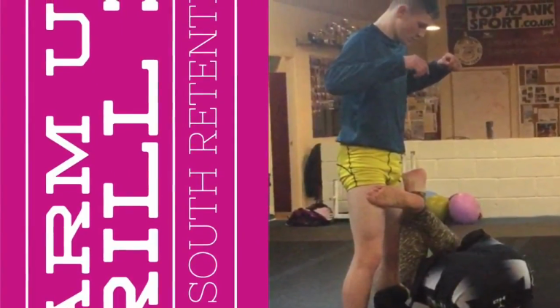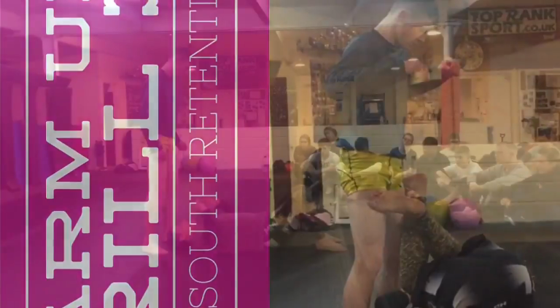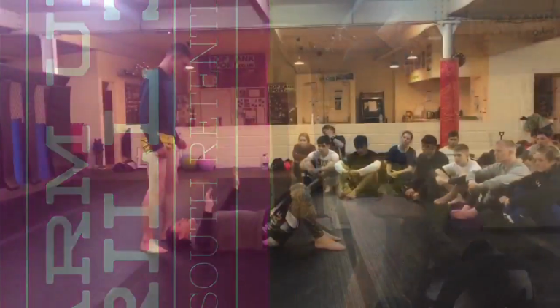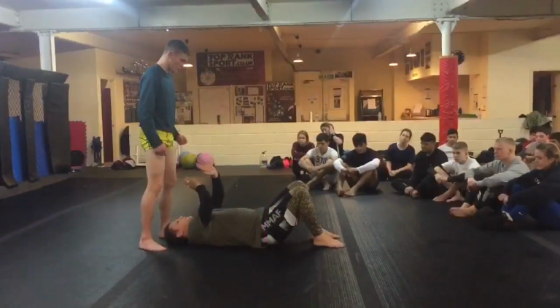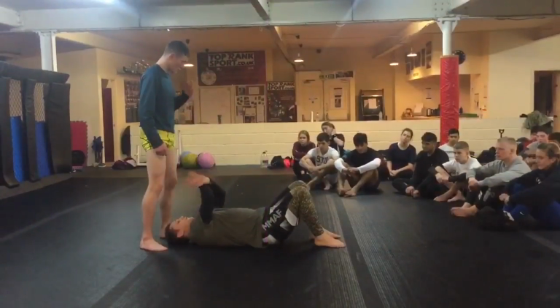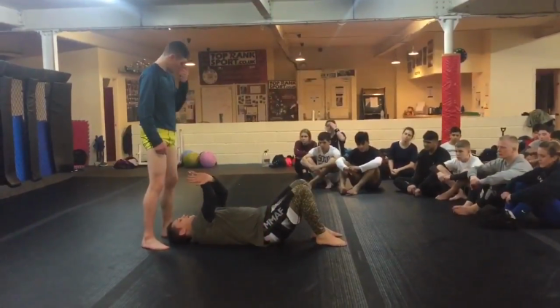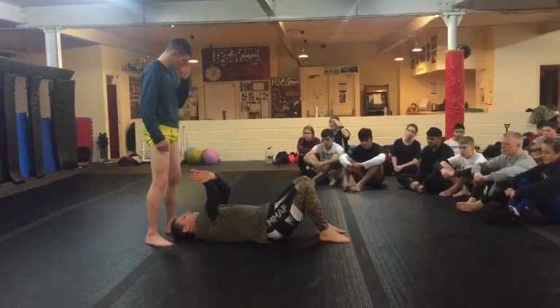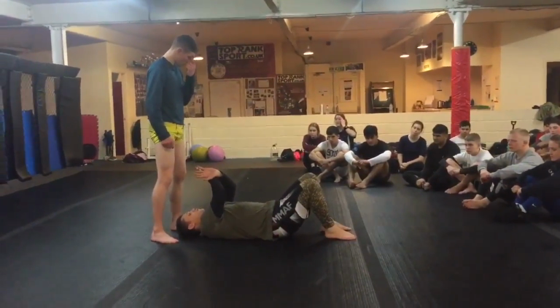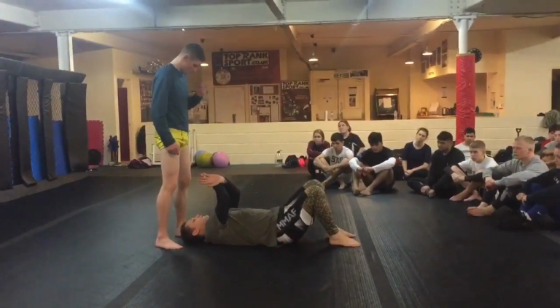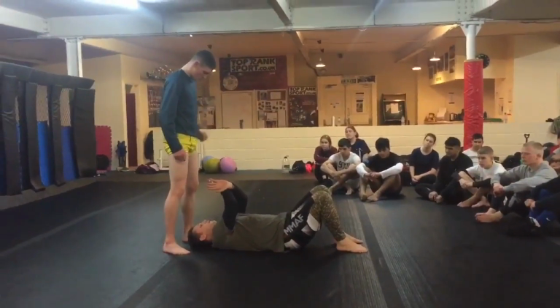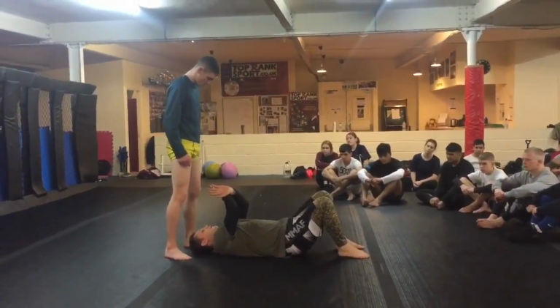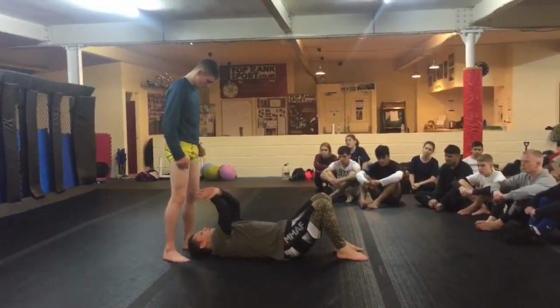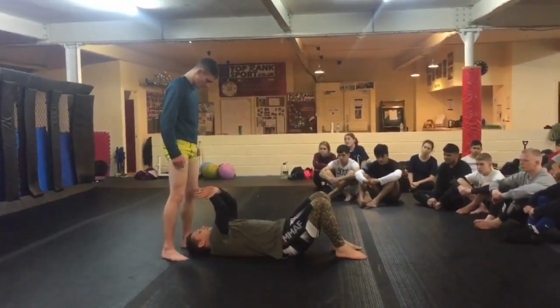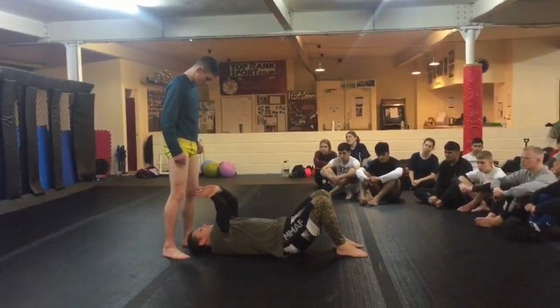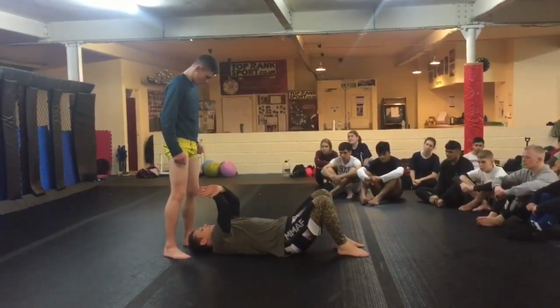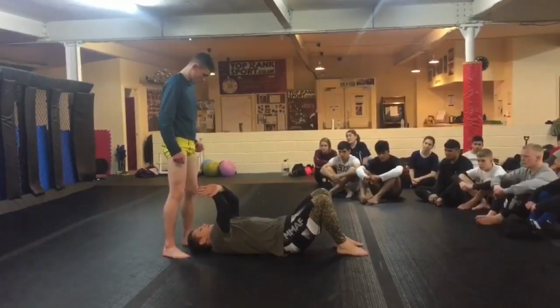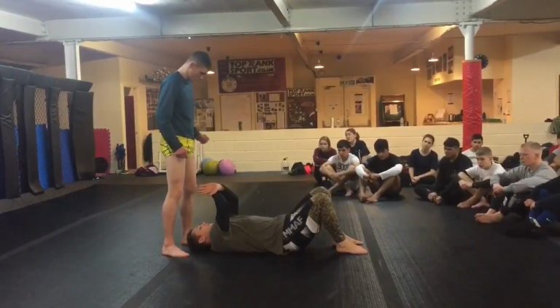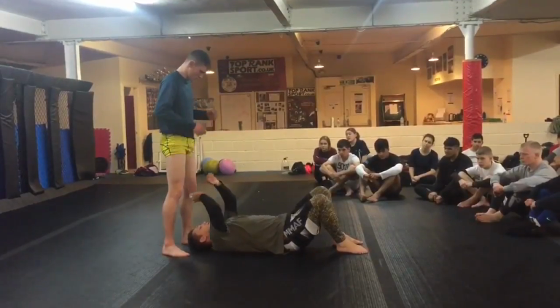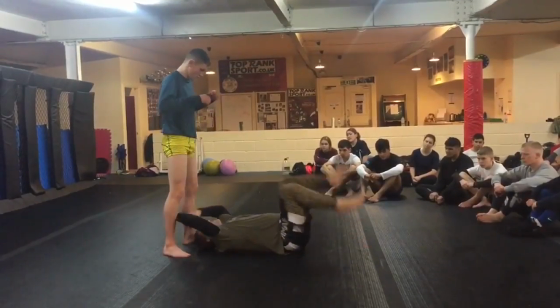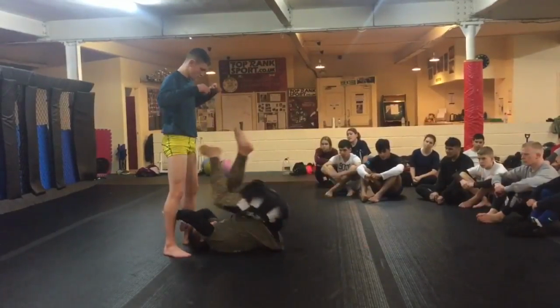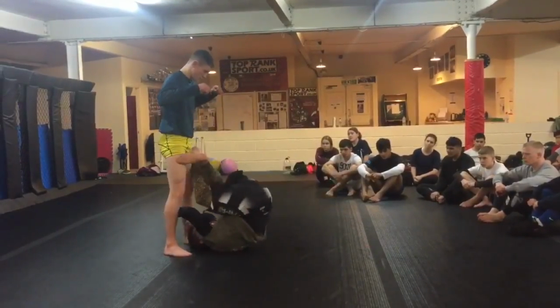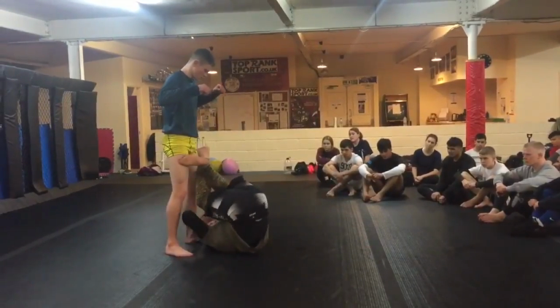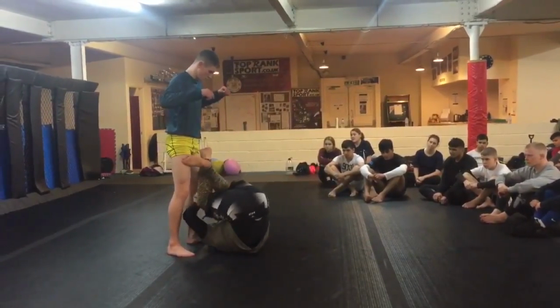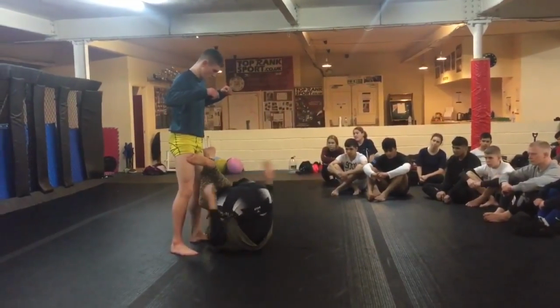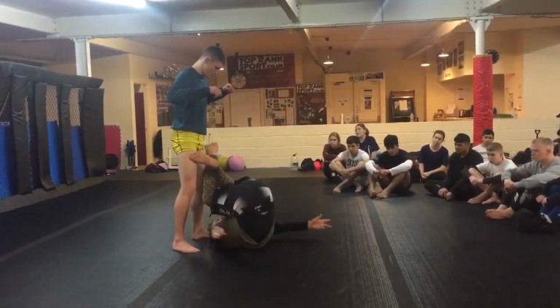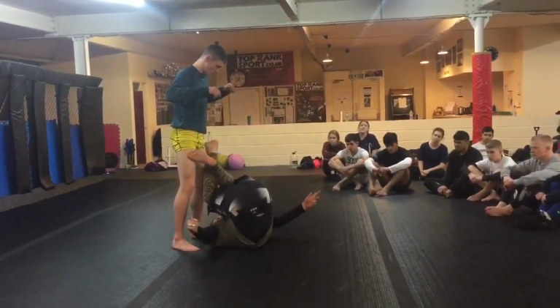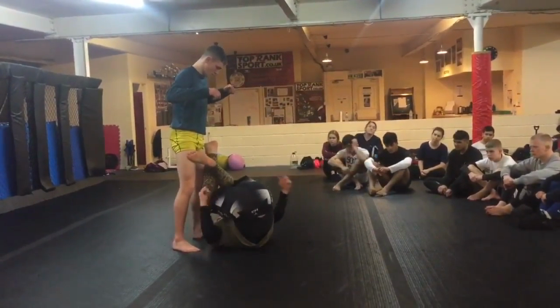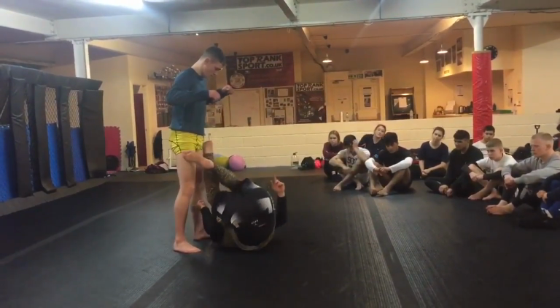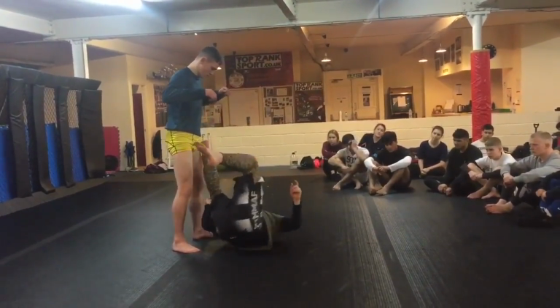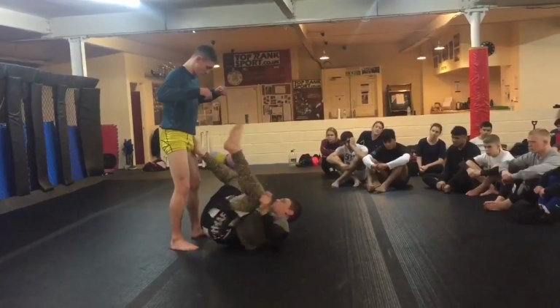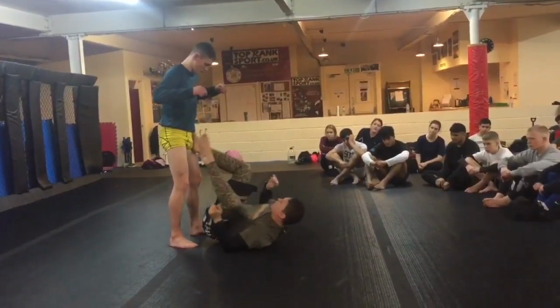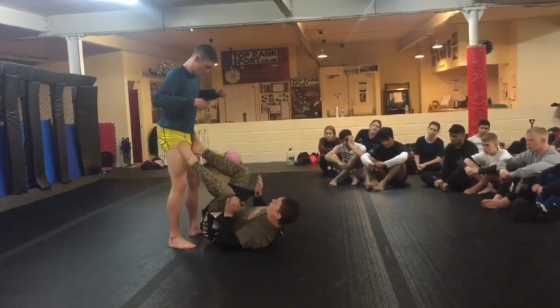I'm going to bring my feet and cross my feet over his hips — so I'm not going to kick him in the nuts. Then I'm just going to use my feet to push myself around.